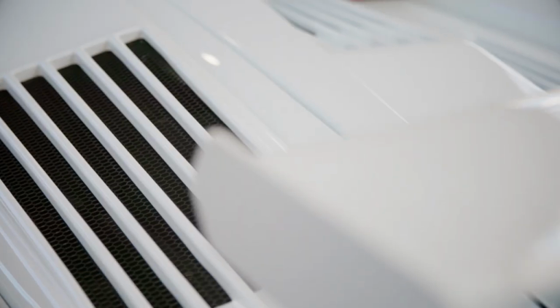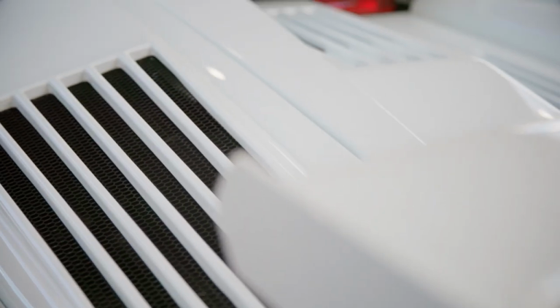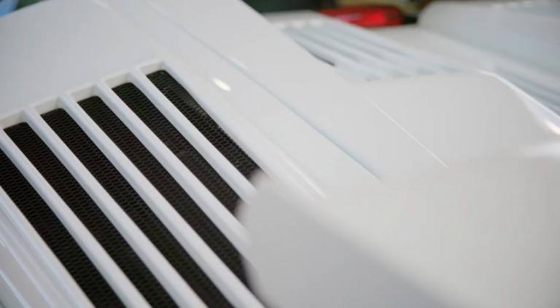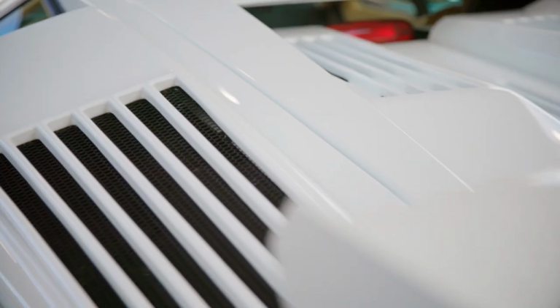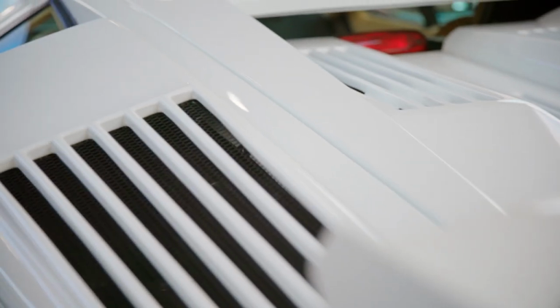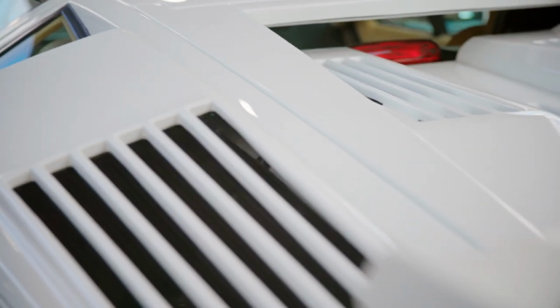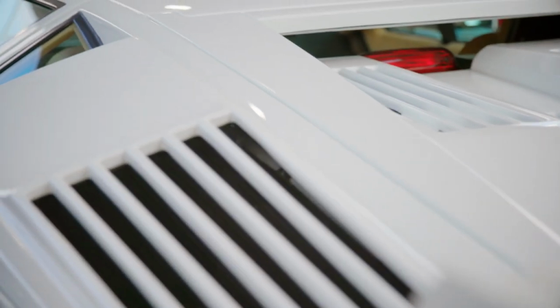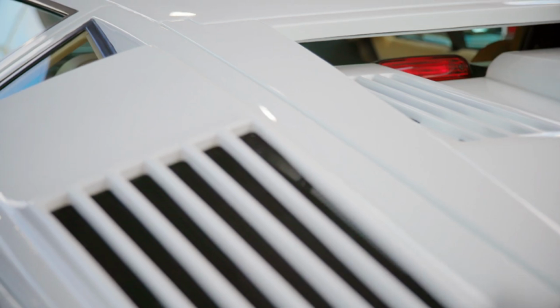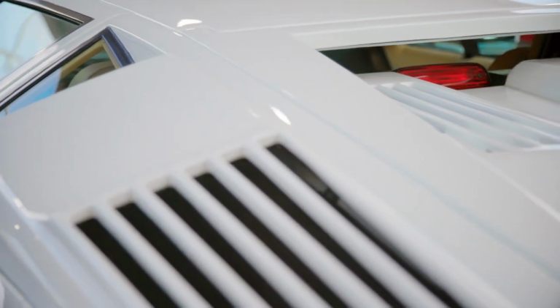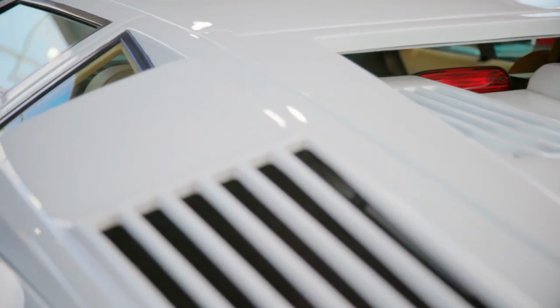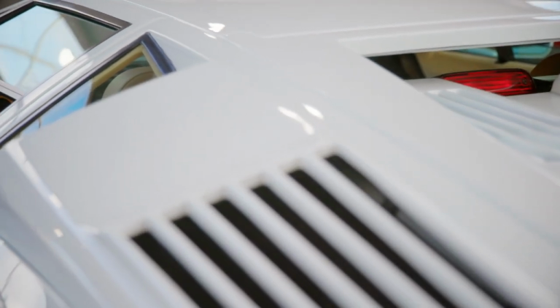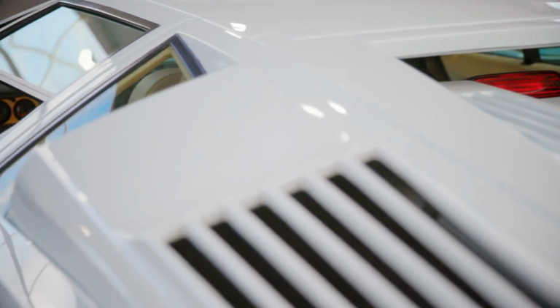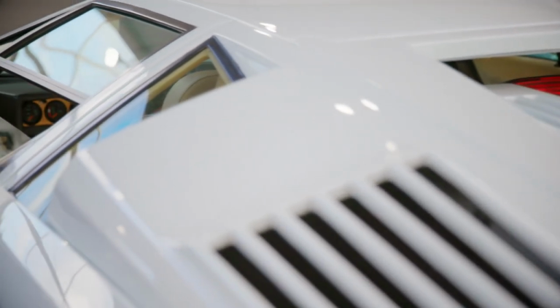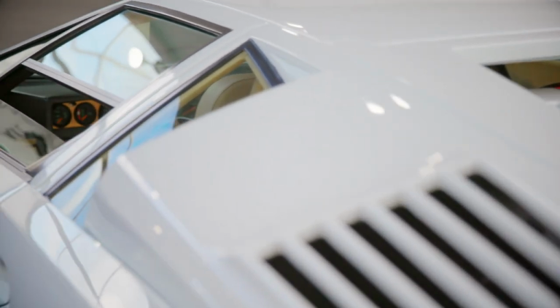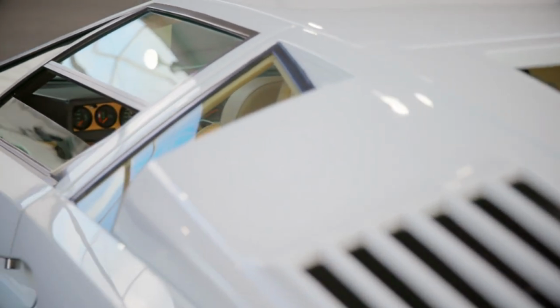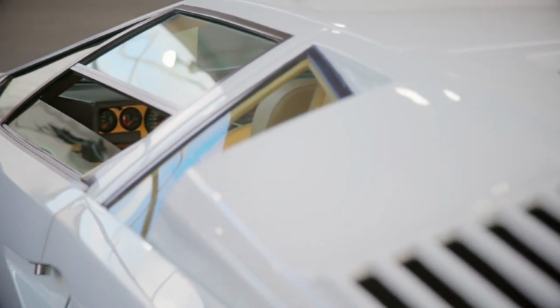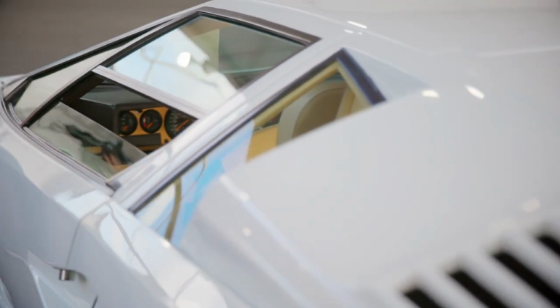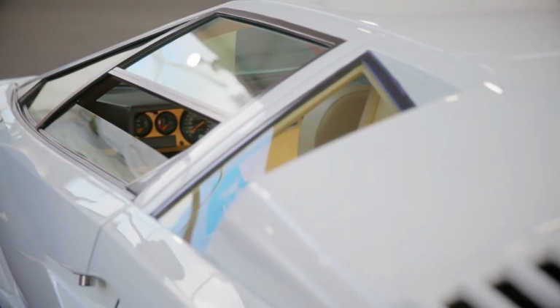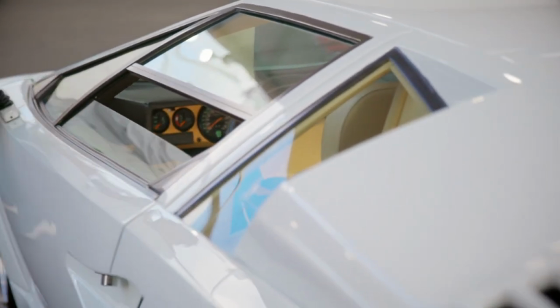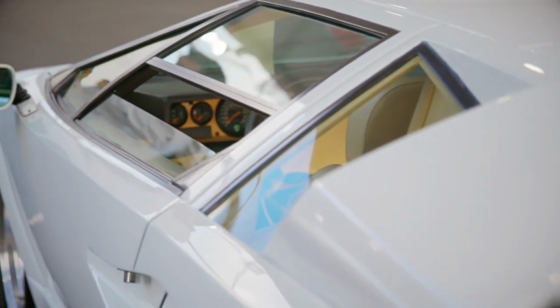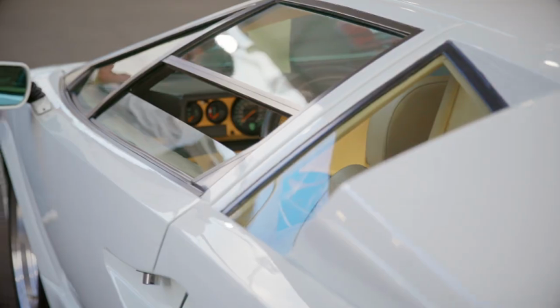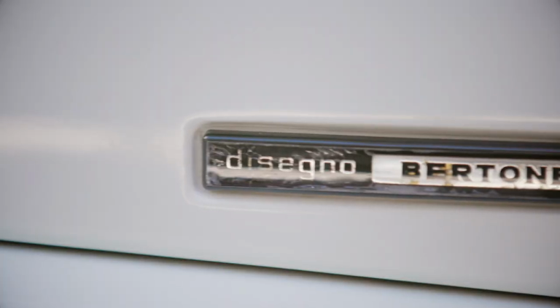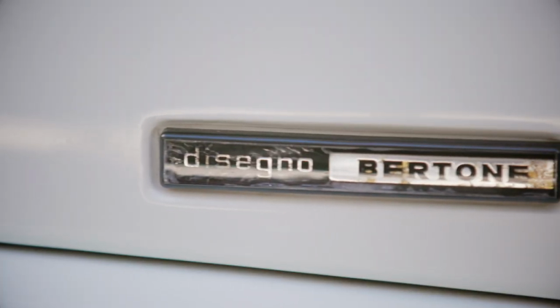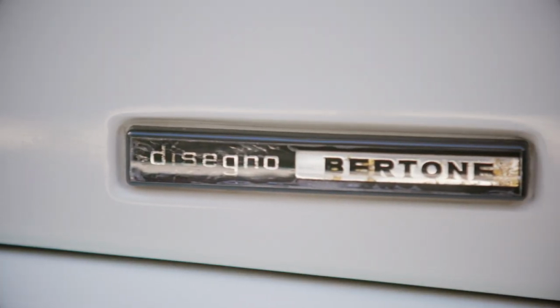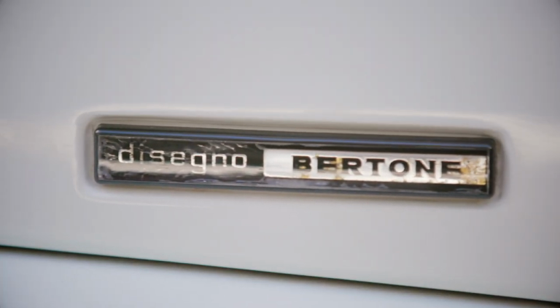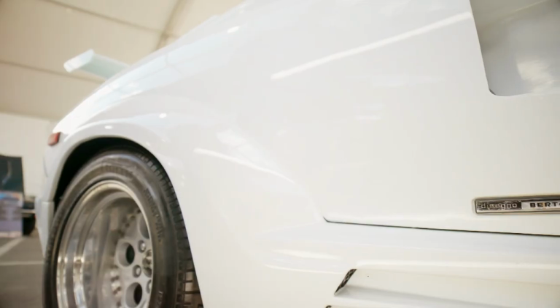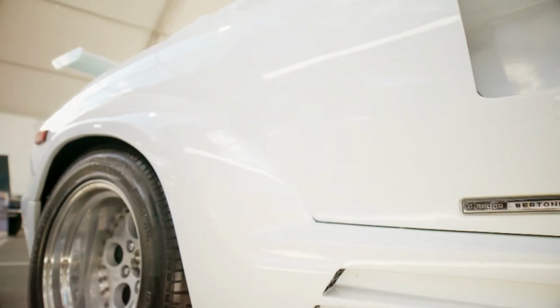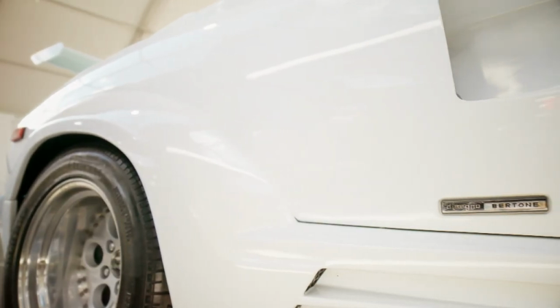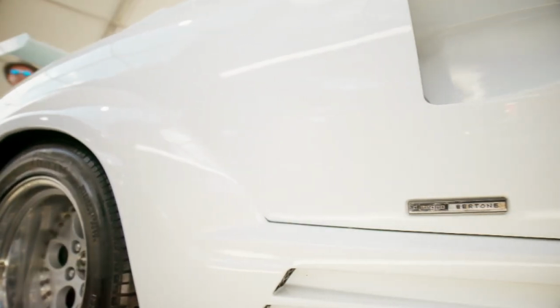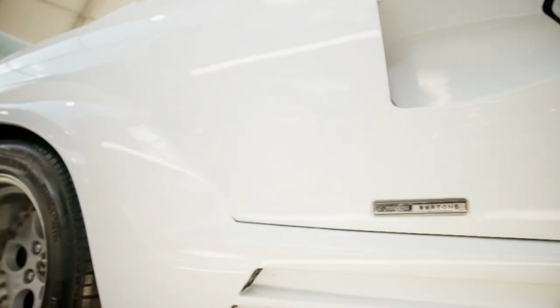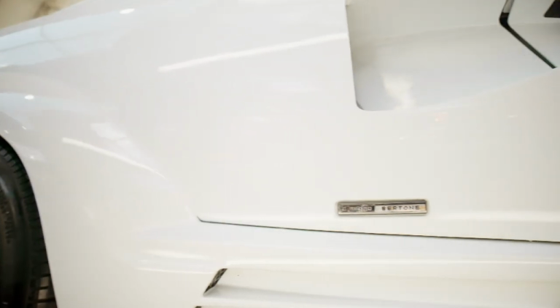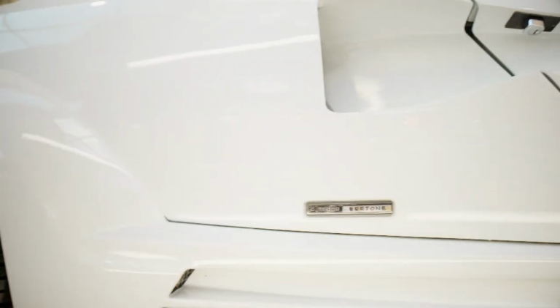A very different profile to anything that Ferrari and Pininfarina have been doing for decades with their rounded curvaceous designs. So is this design any better or any worse? No, I think they both work equally well.